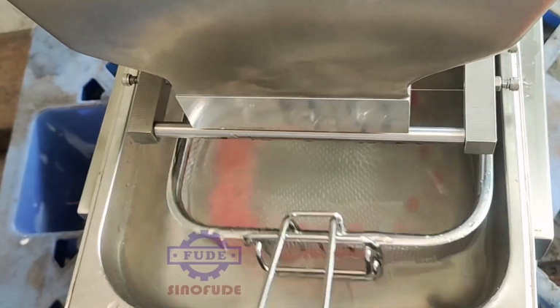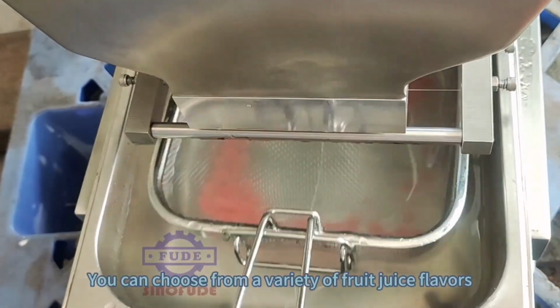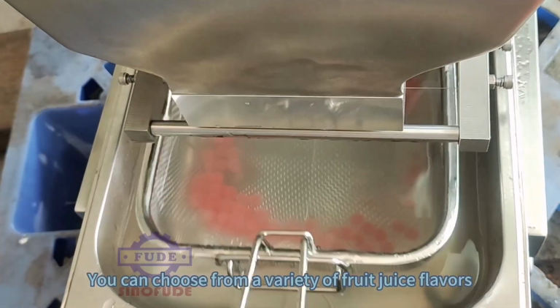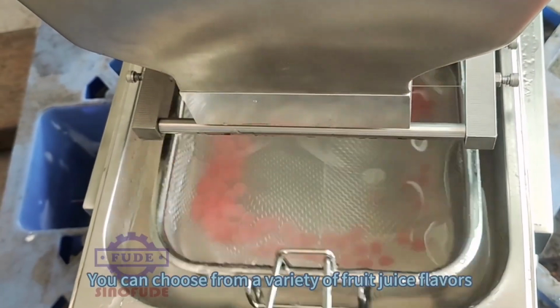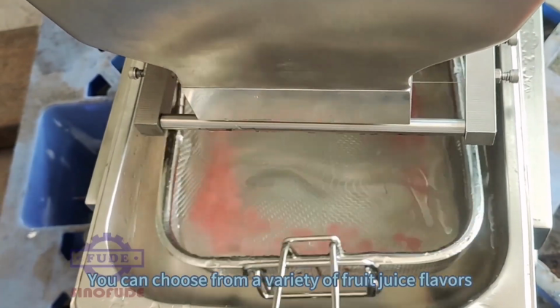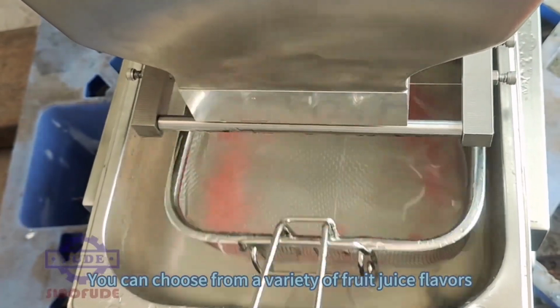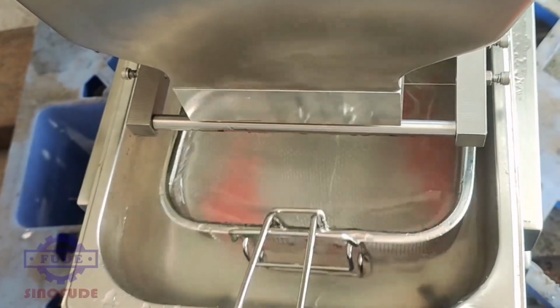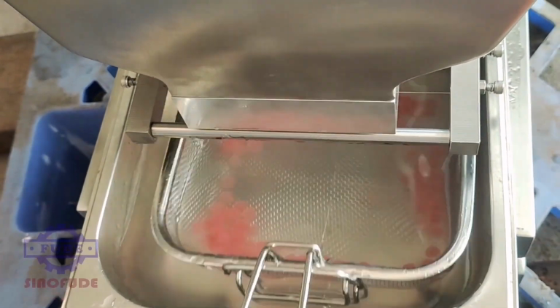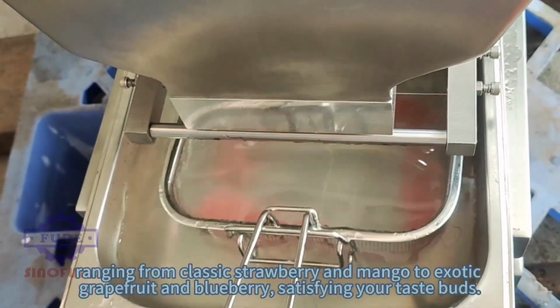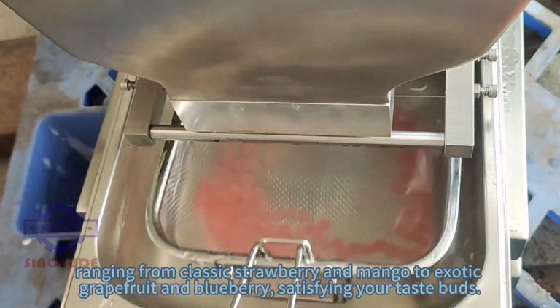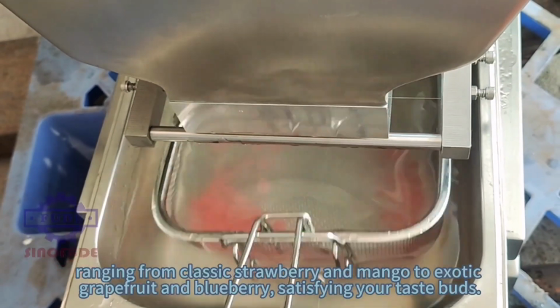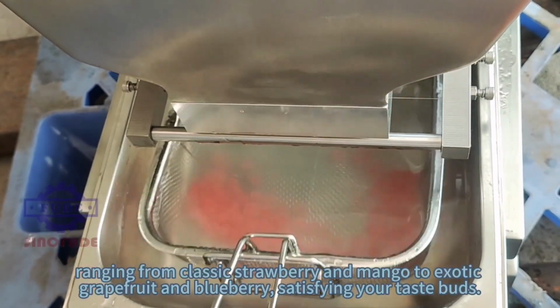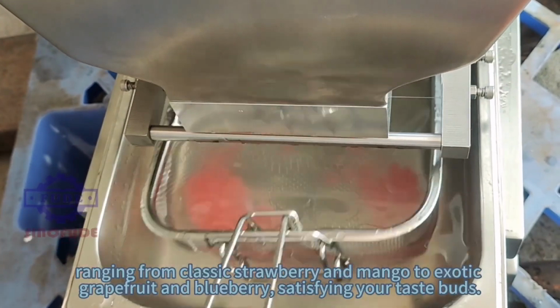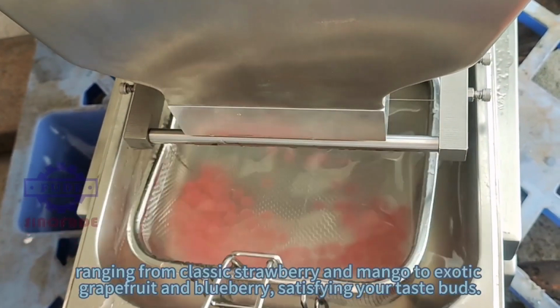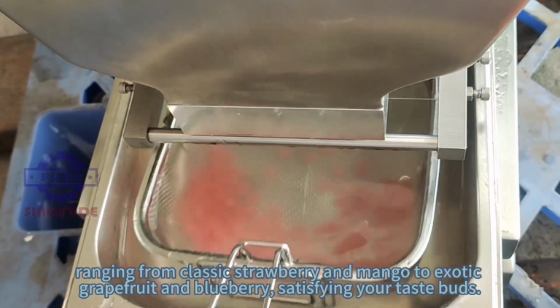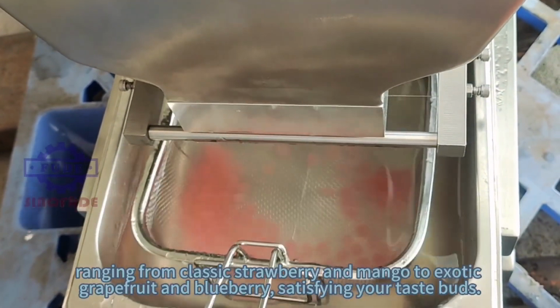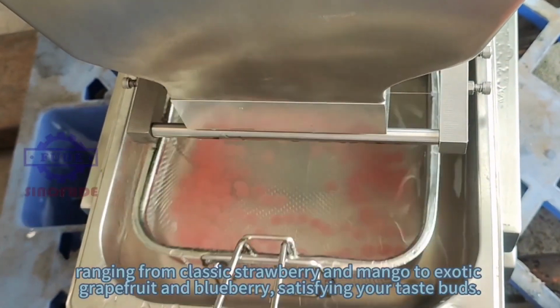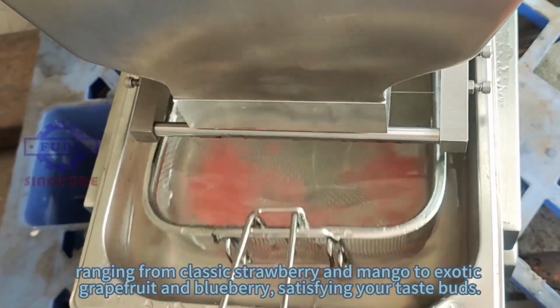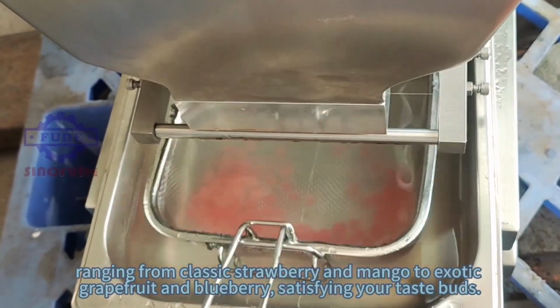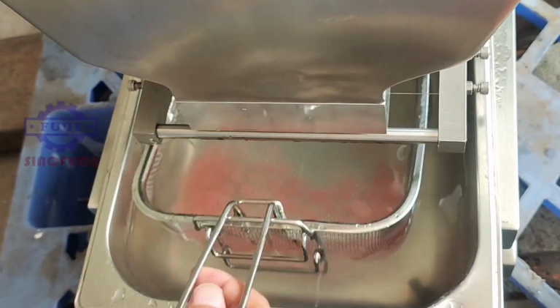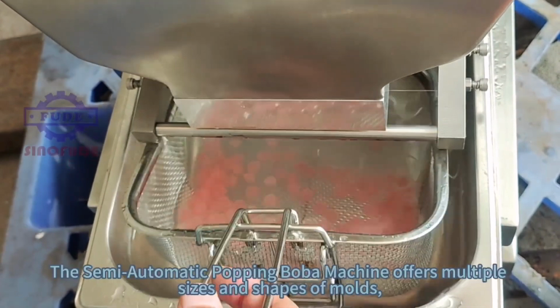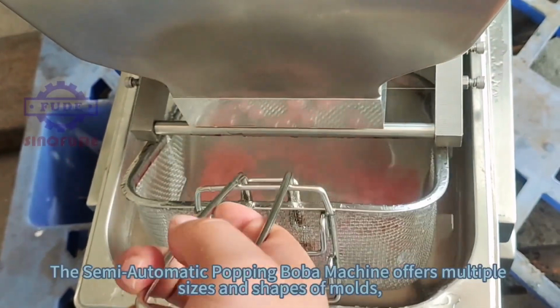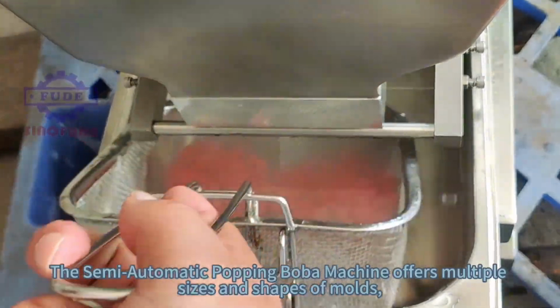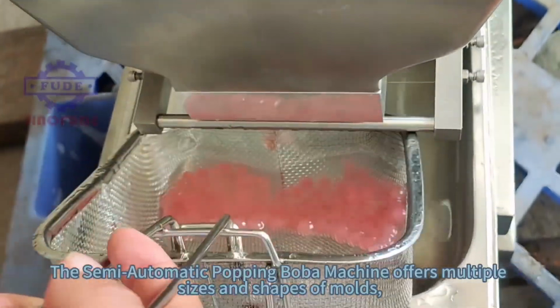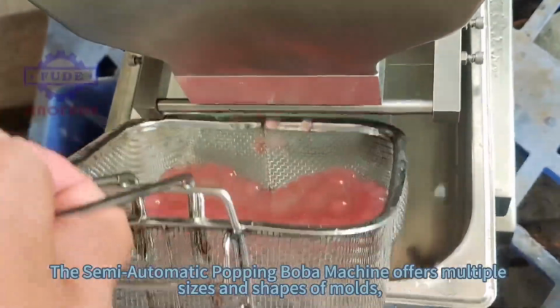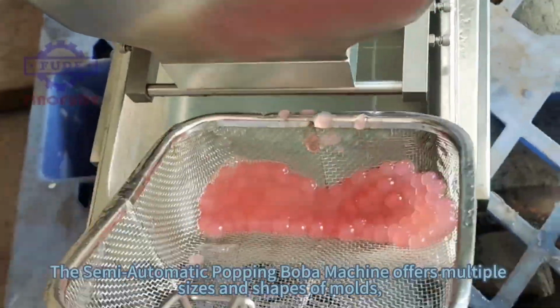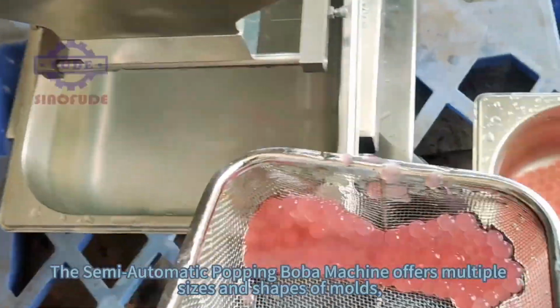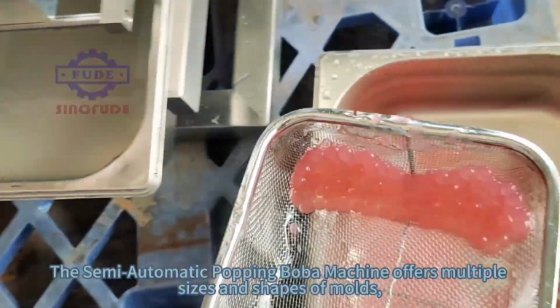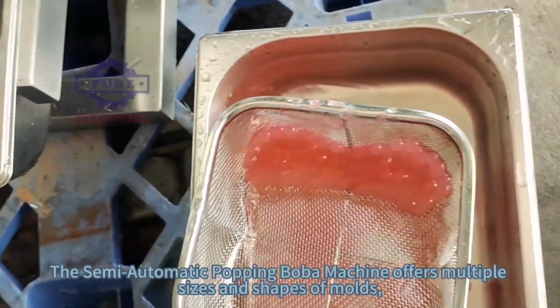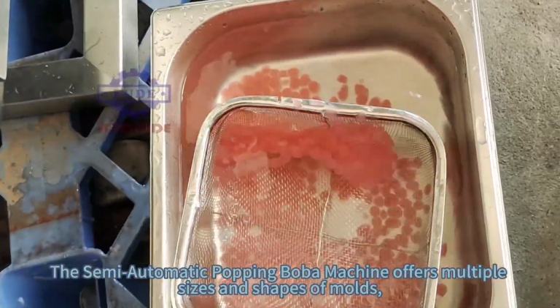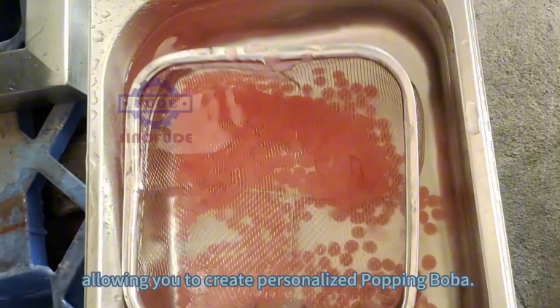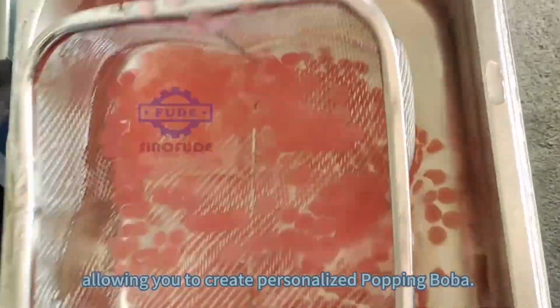You can choose from a variety of fruit juice flavors, ranging from classic strawberry and mango to exotic grapefruit and blueberry, satisfying your taste buds. The semi-automatic popping boba machine offers multiple sizes and shapes of molds, allowing you to create personalized popping boba.